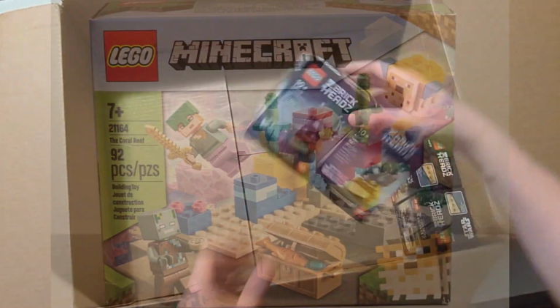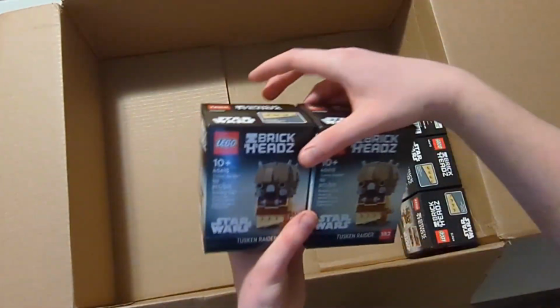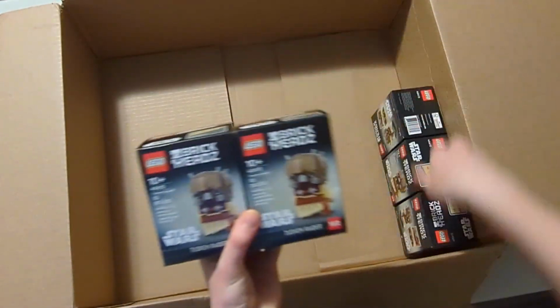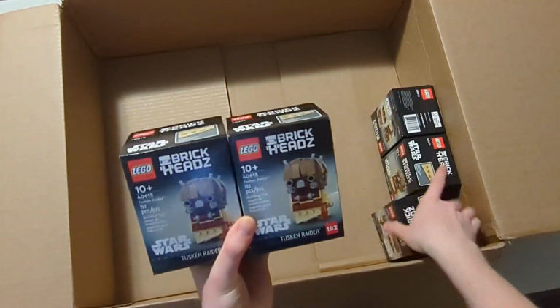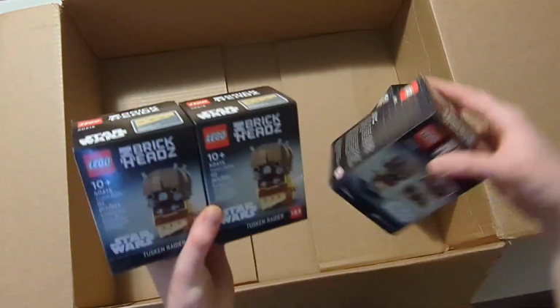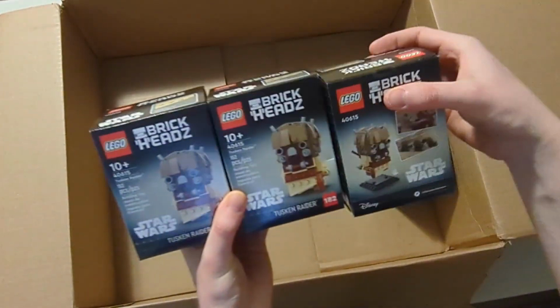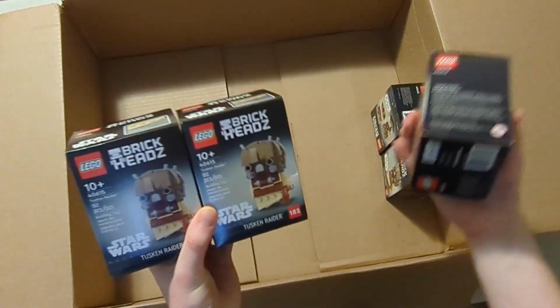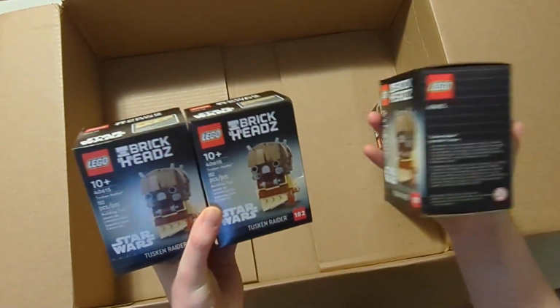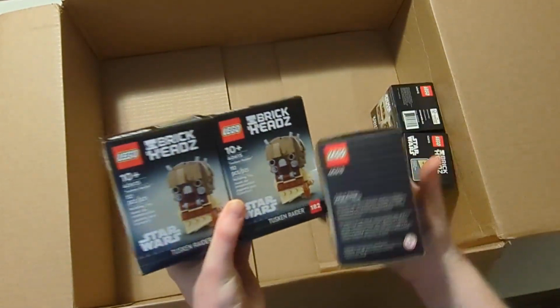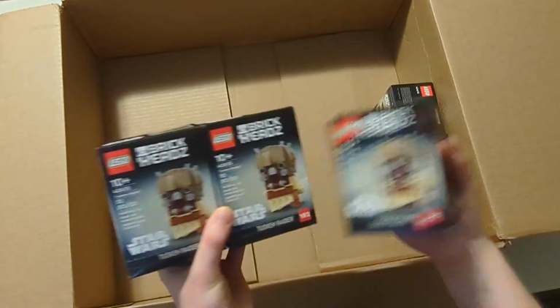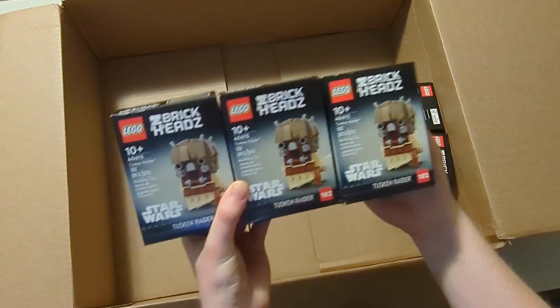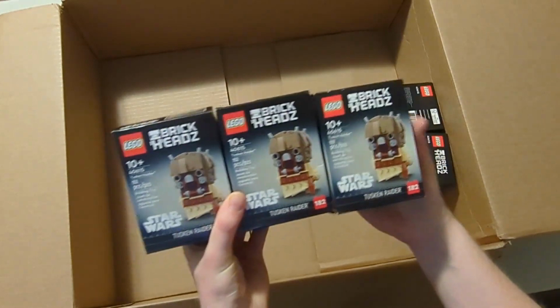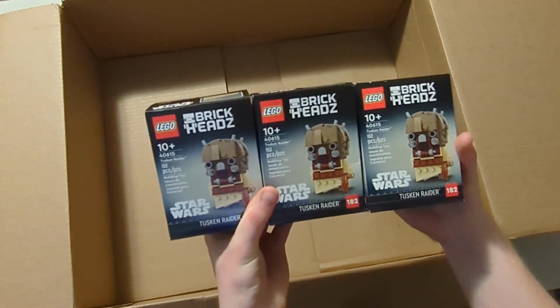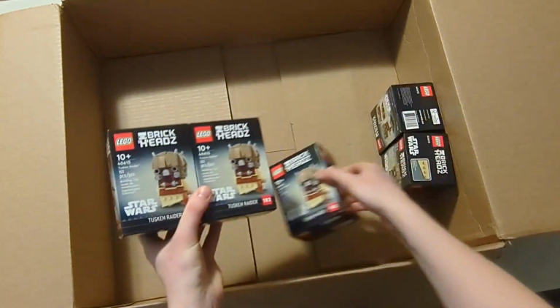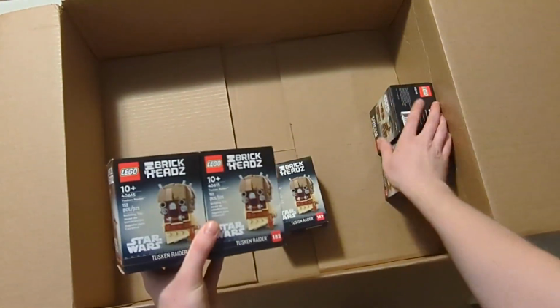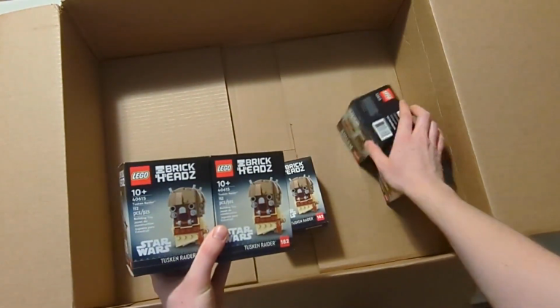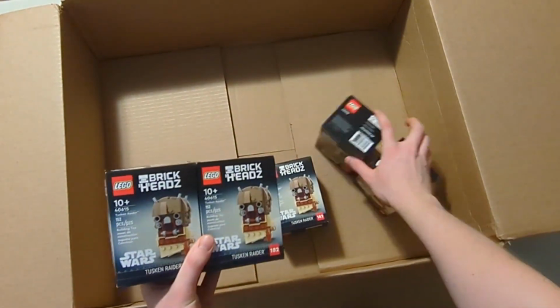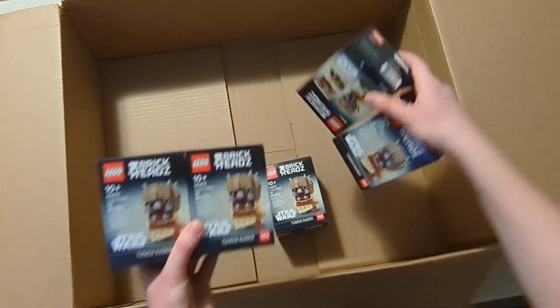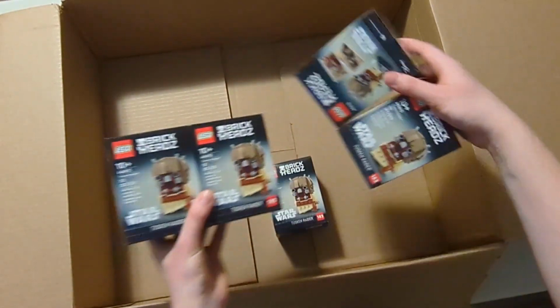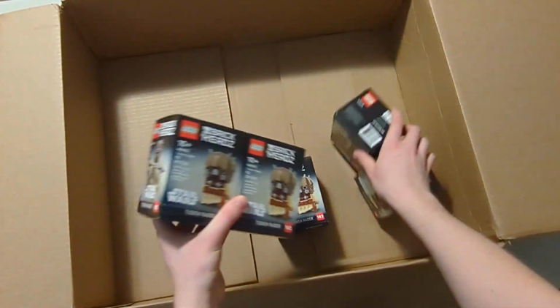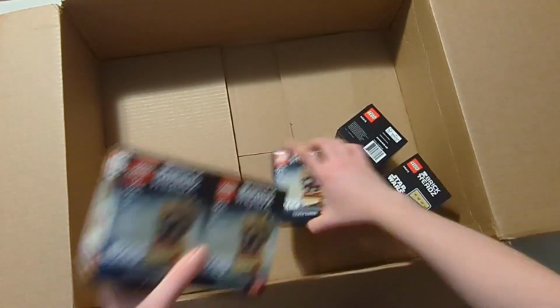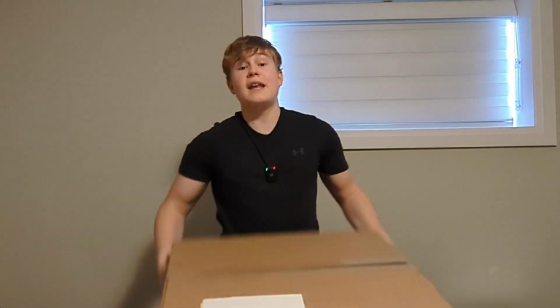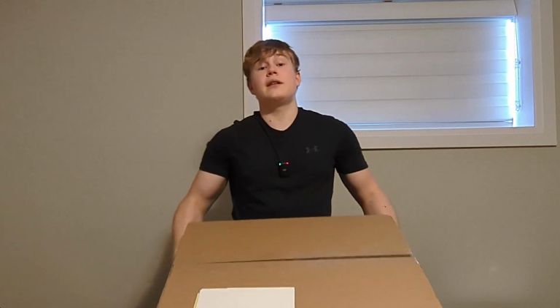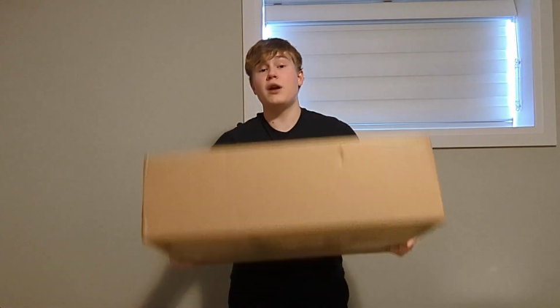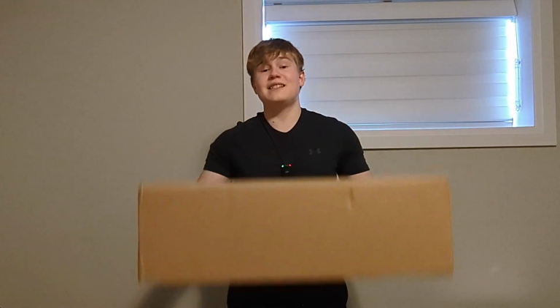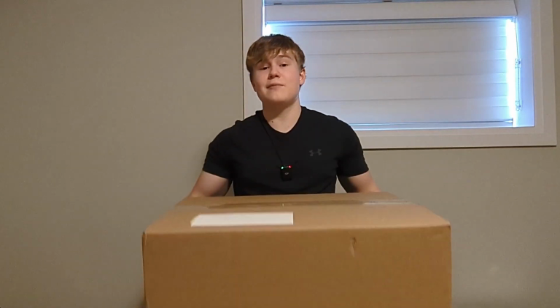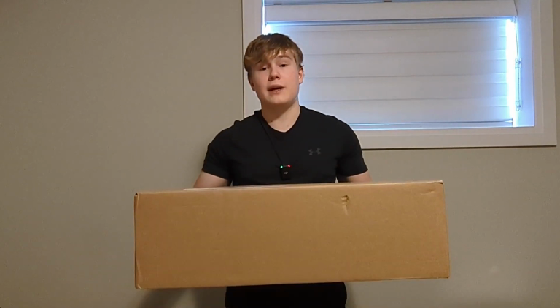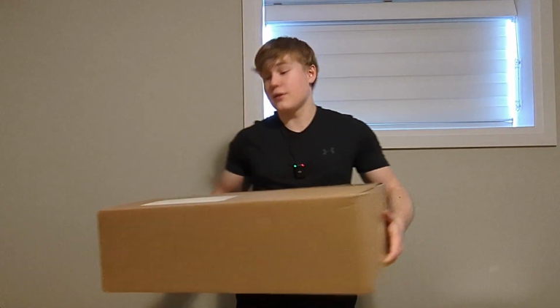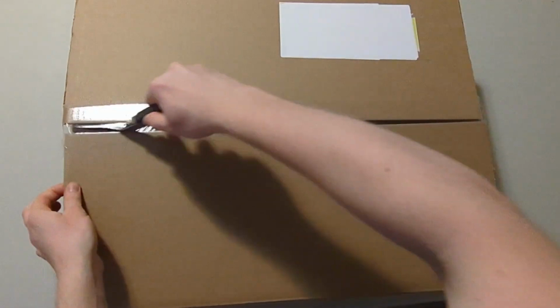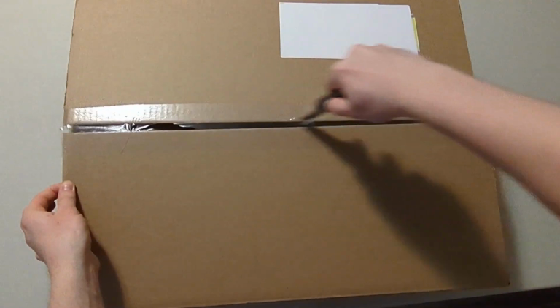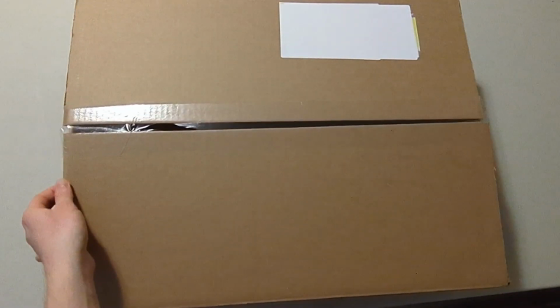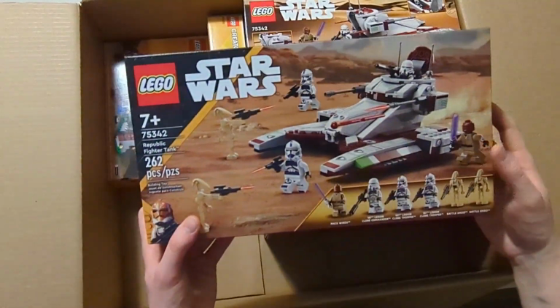And I got these Tuscan Raiders — they were 30% off. I got five of these right here, two more boxes to show, so five in total.